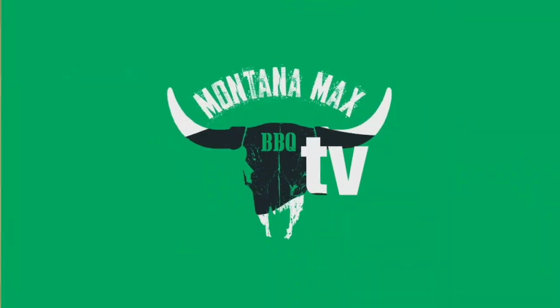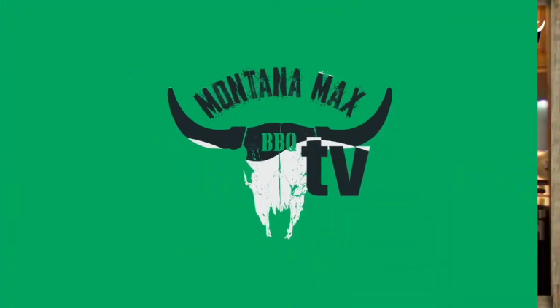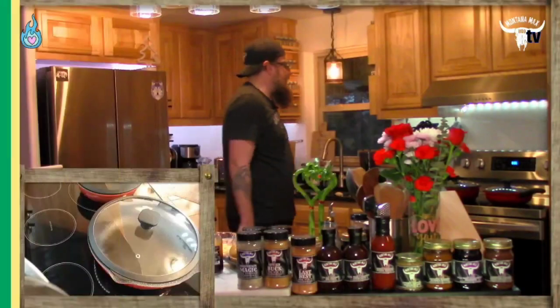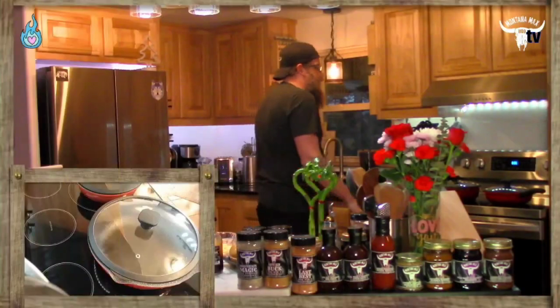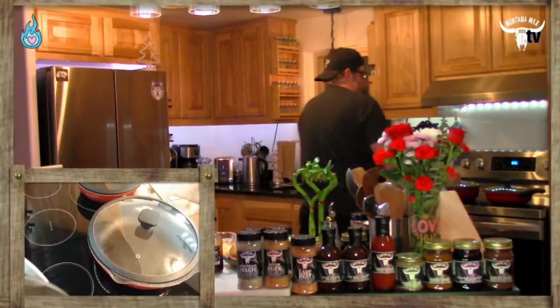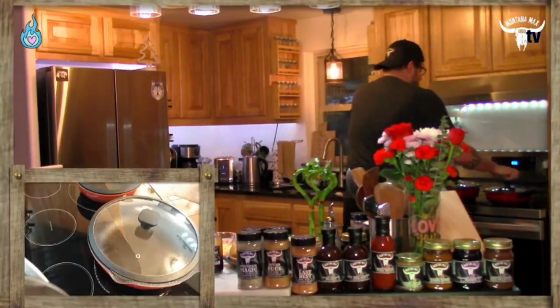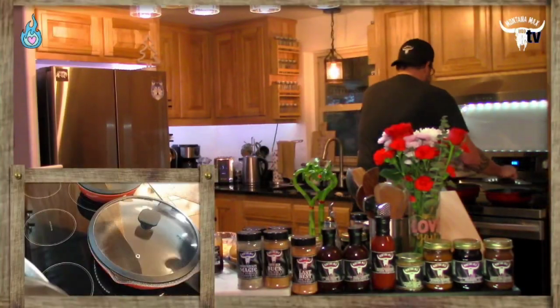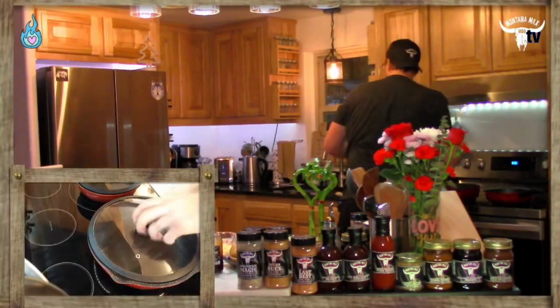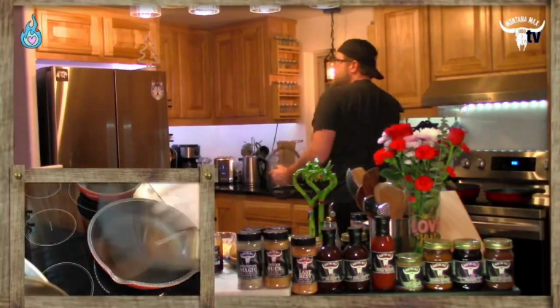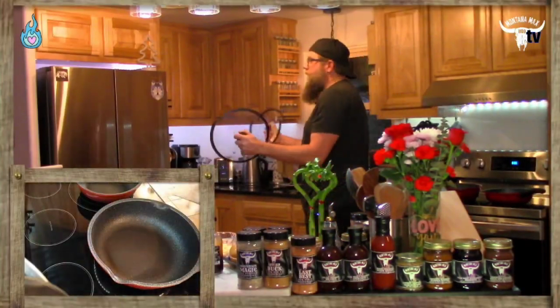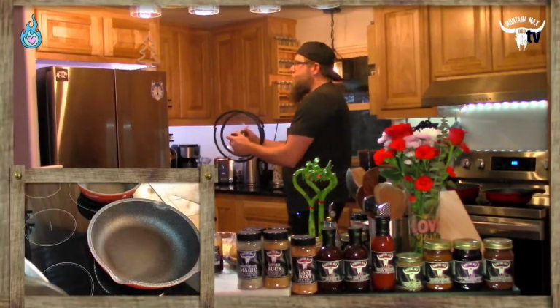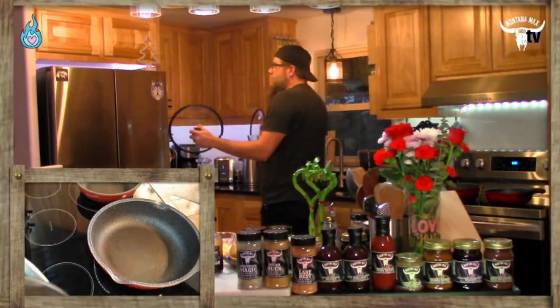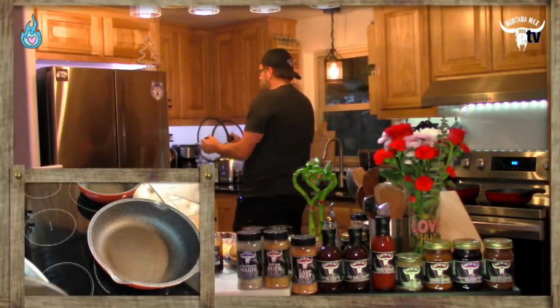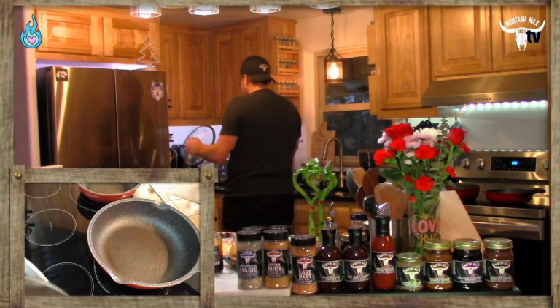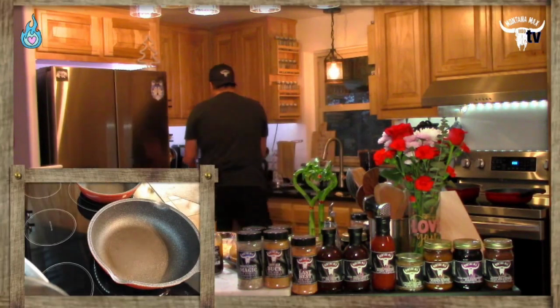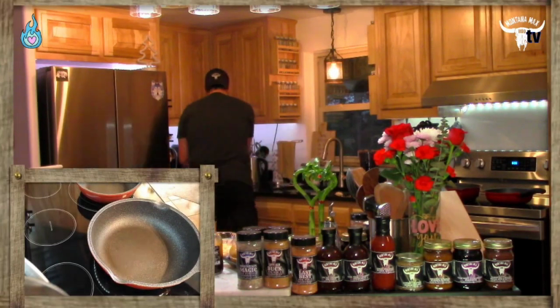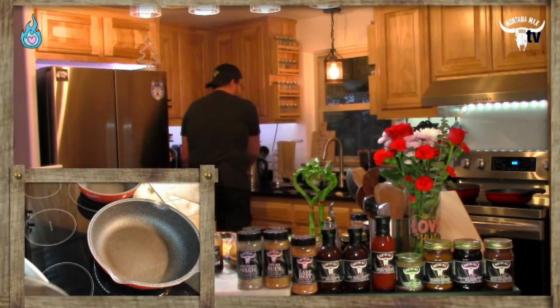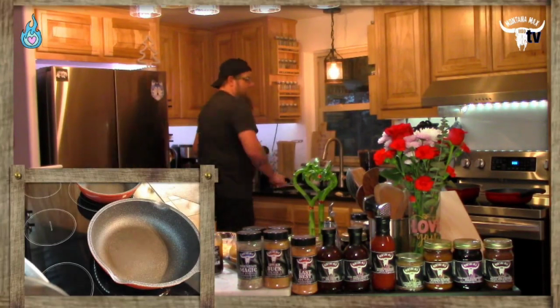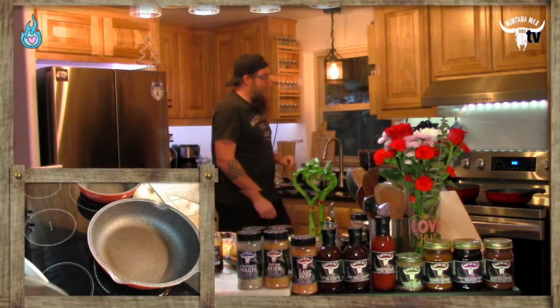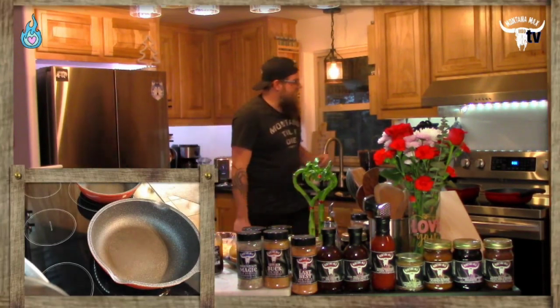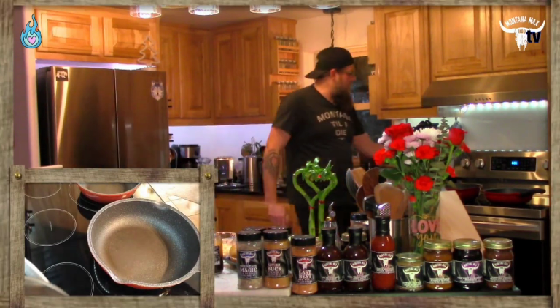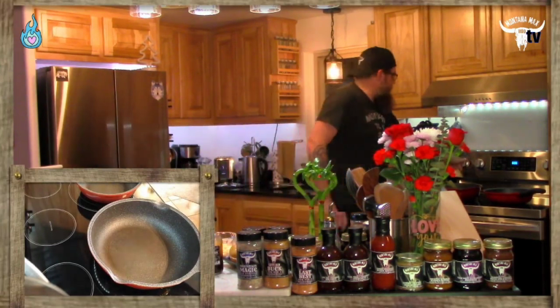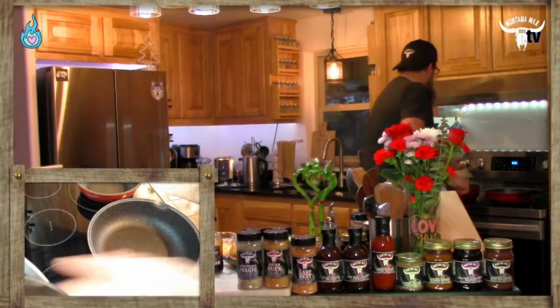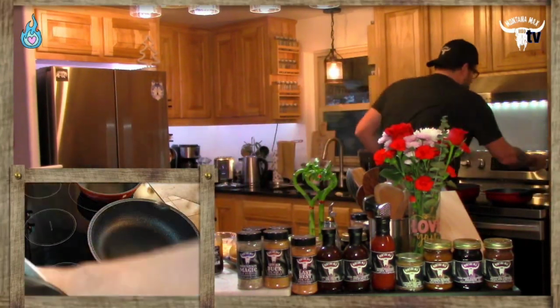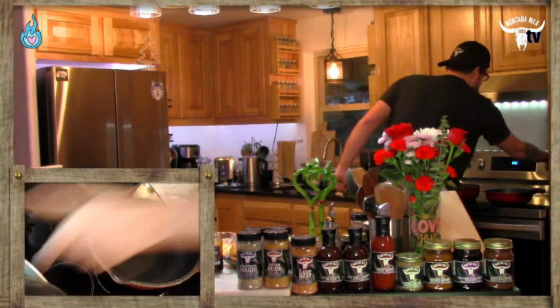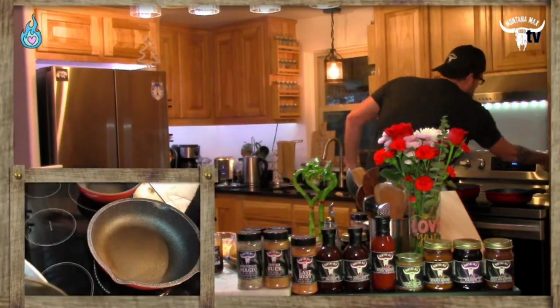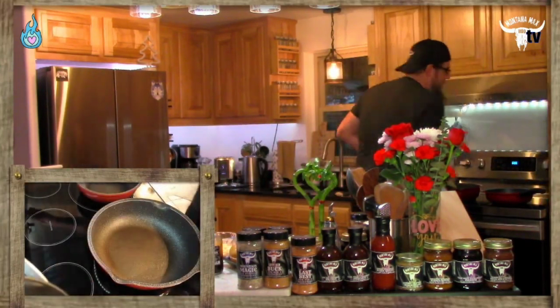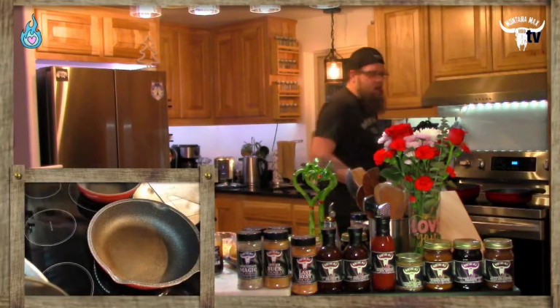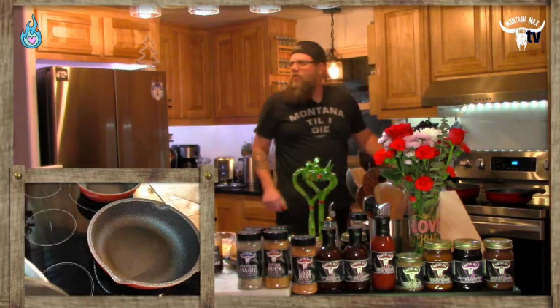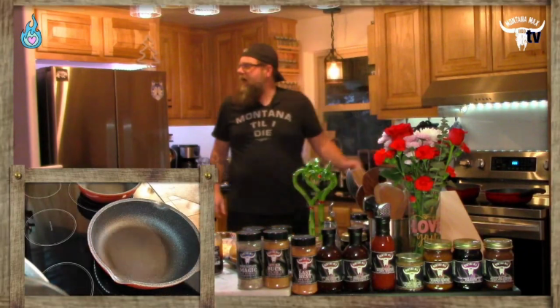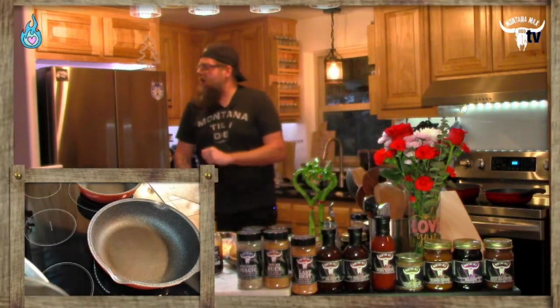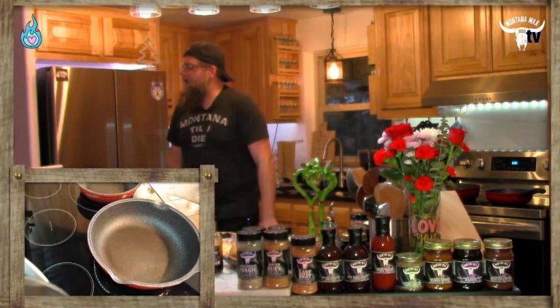Let's go ahead and get some heat on the pans and get ready to start cooking. We're going to go ahead and get heat on two pans rocking on the stove.